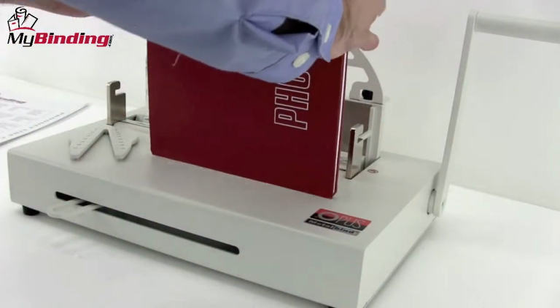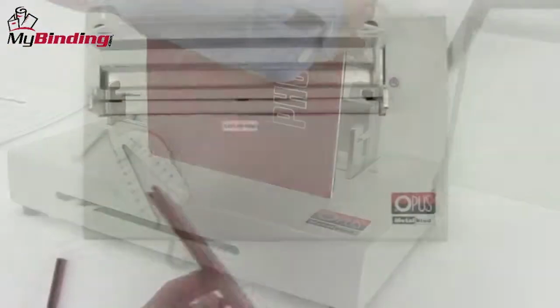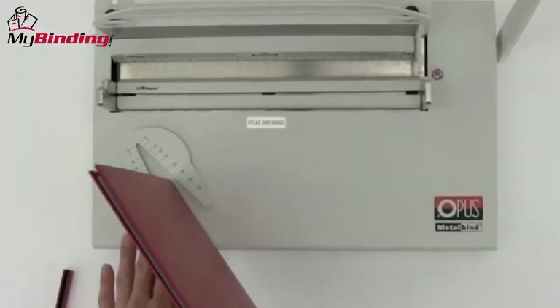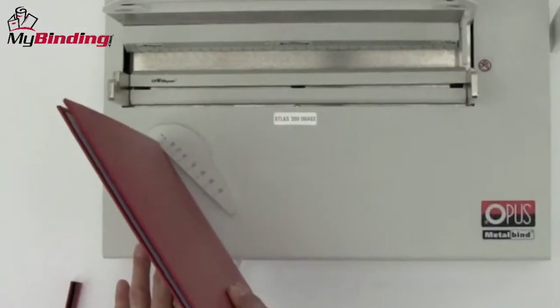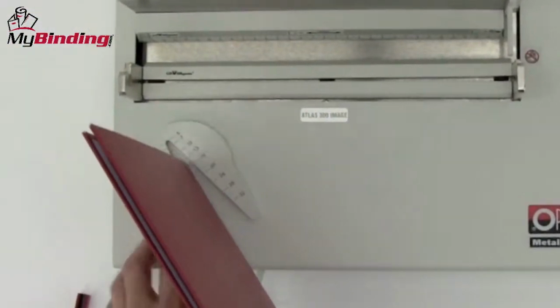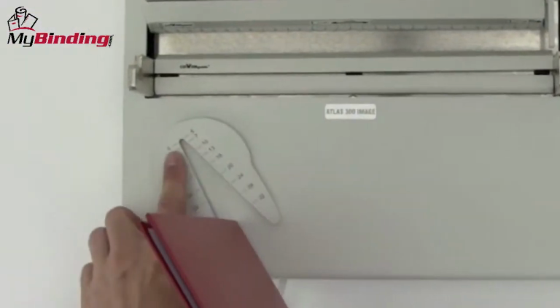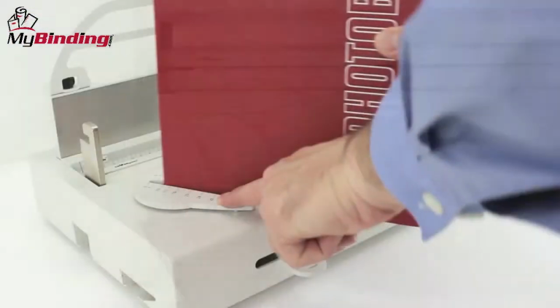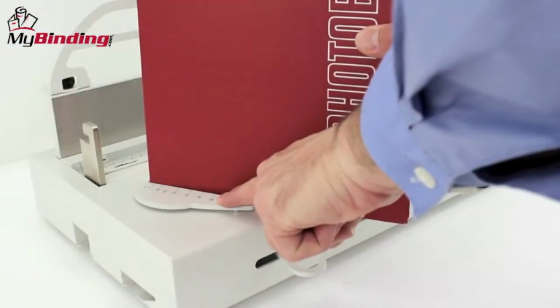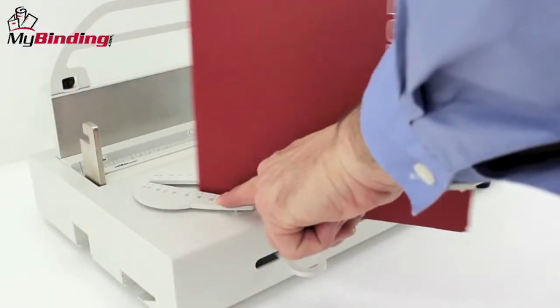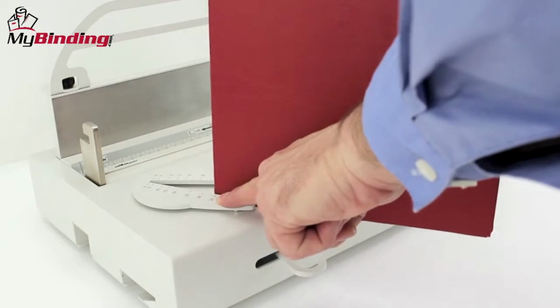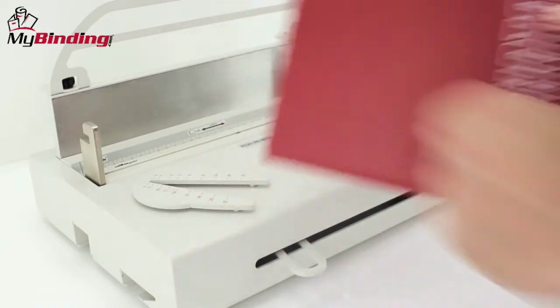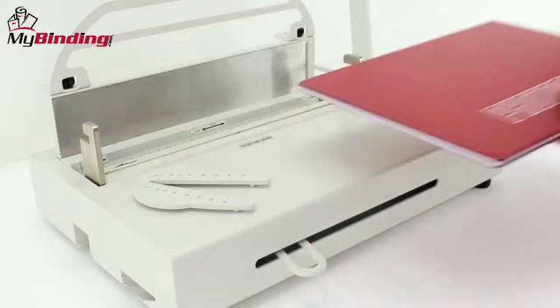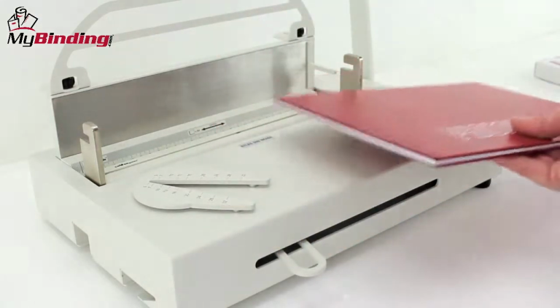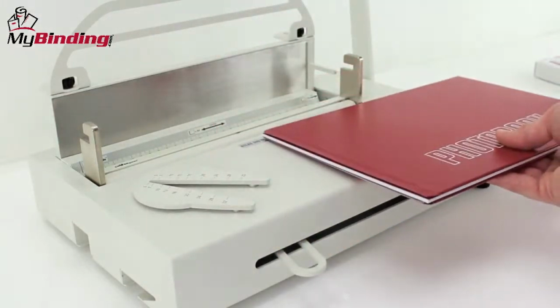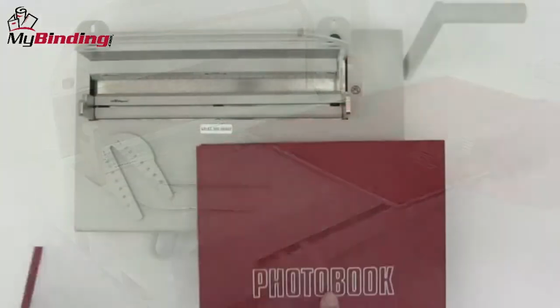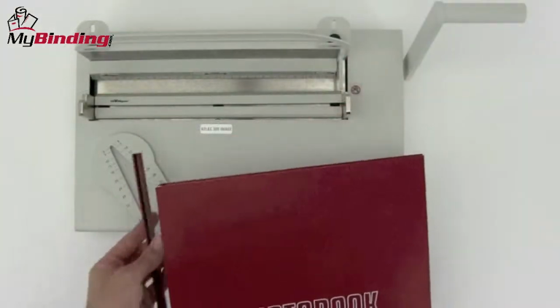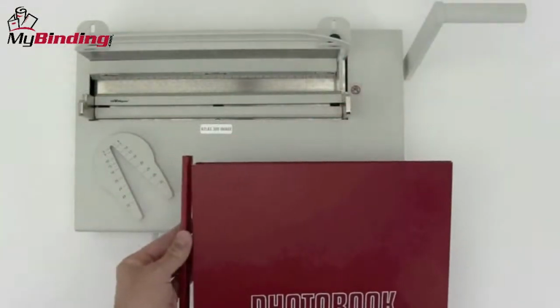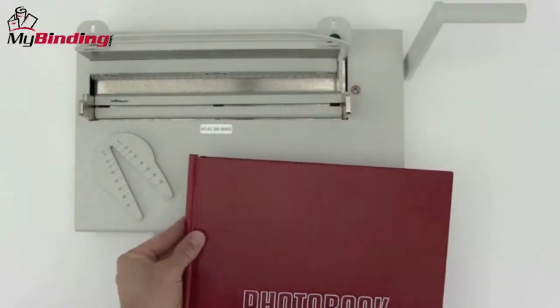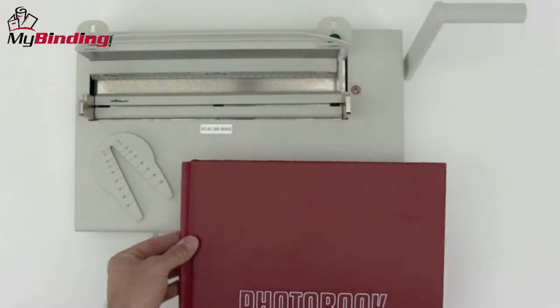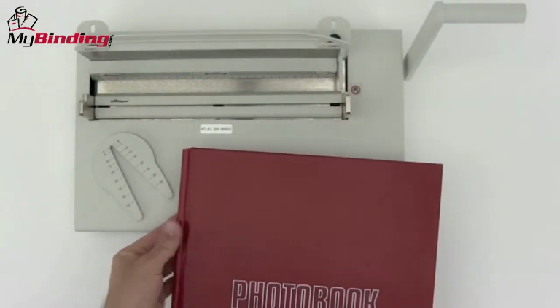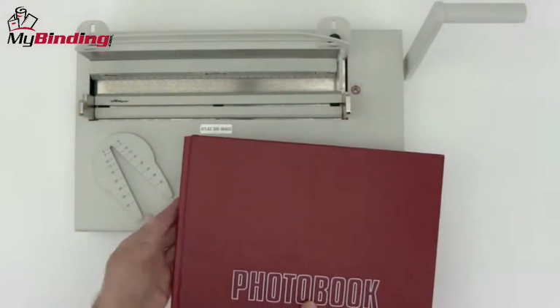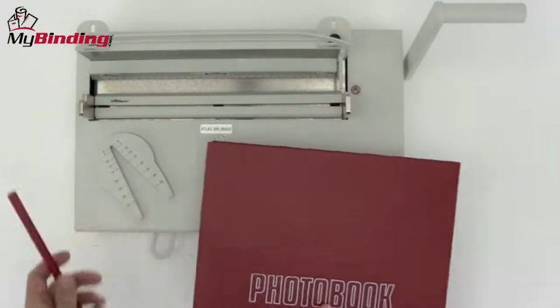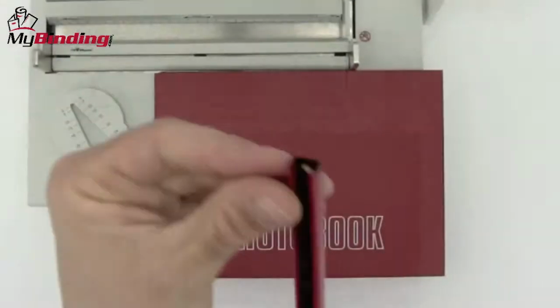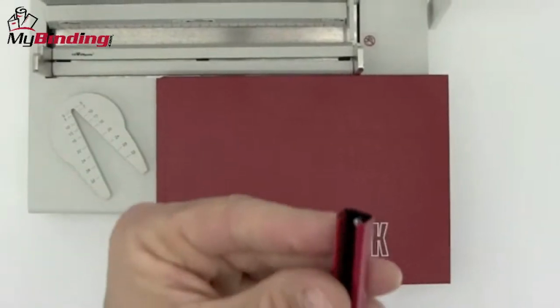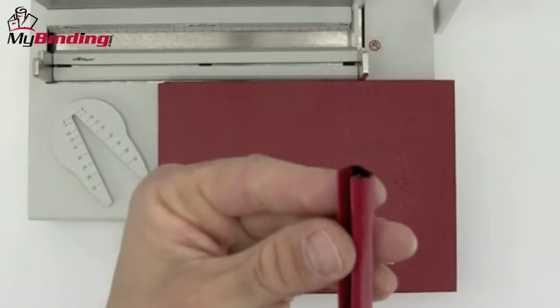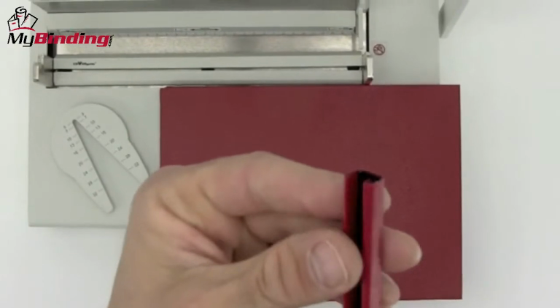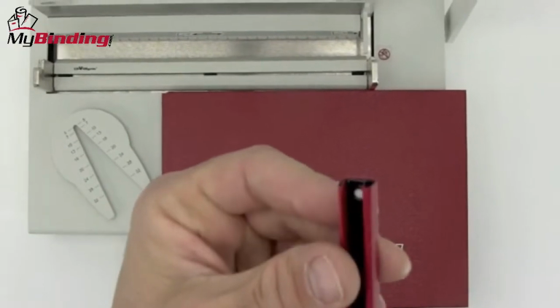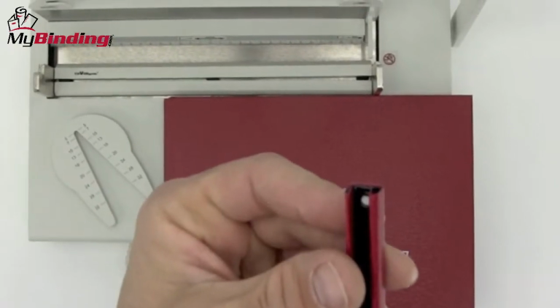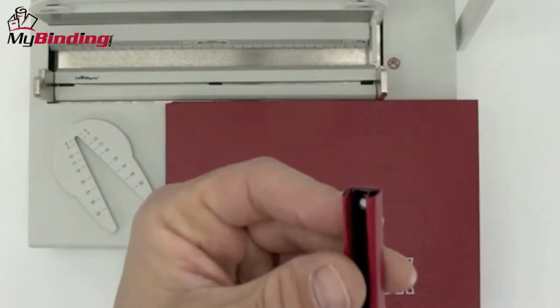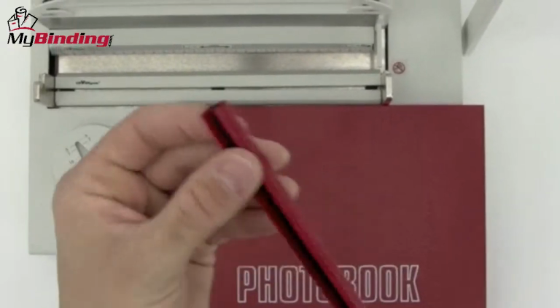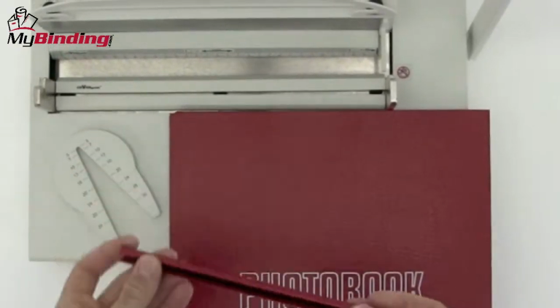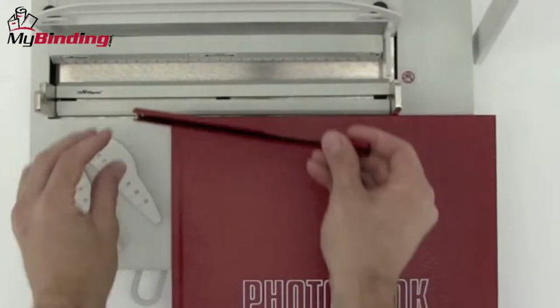Use the channel selective tool to help you decide which channel size is perfect for your book, and then match it or contrast it accordingly. You'll notice that on the metal bind spines, called channels, one side is more round than the other.